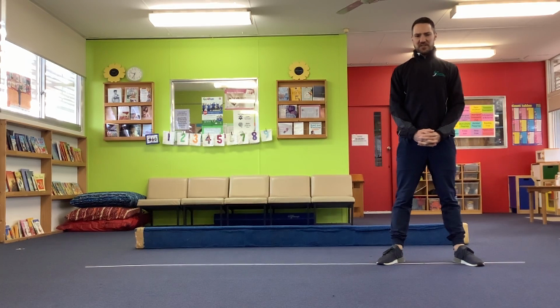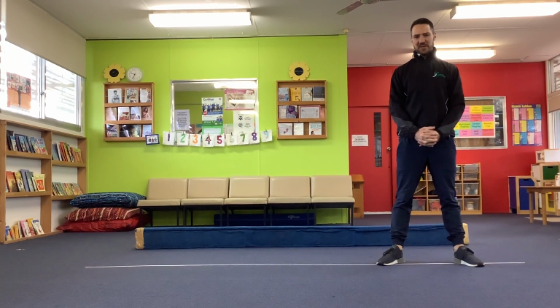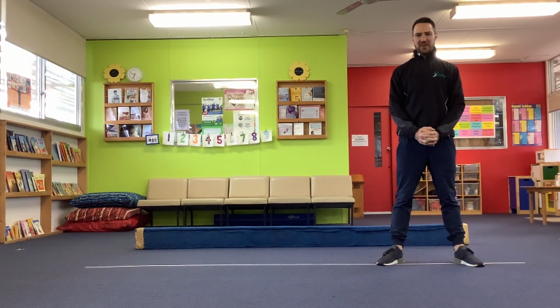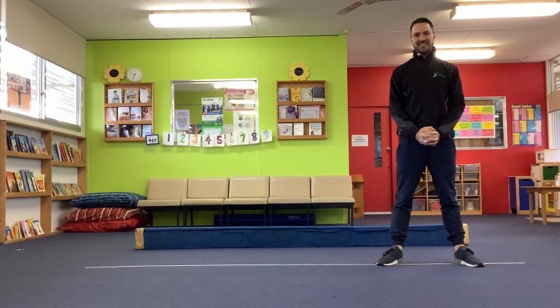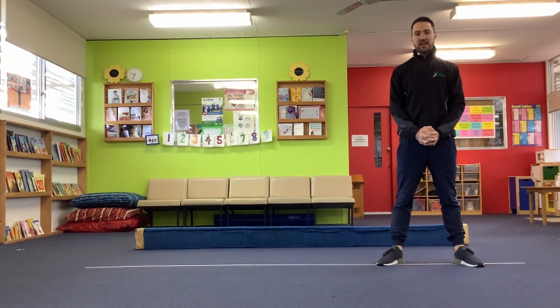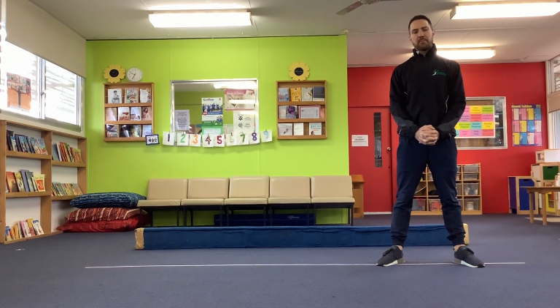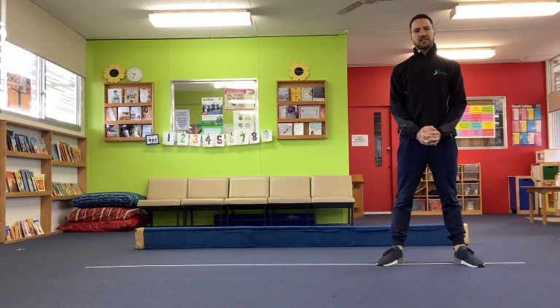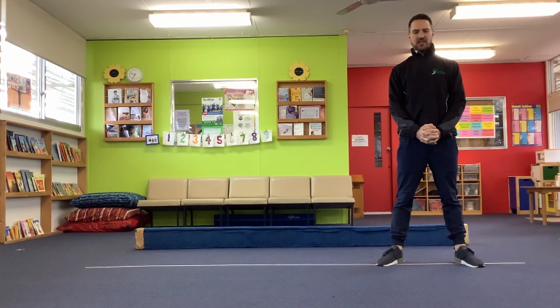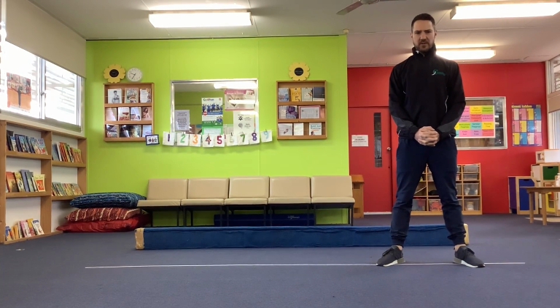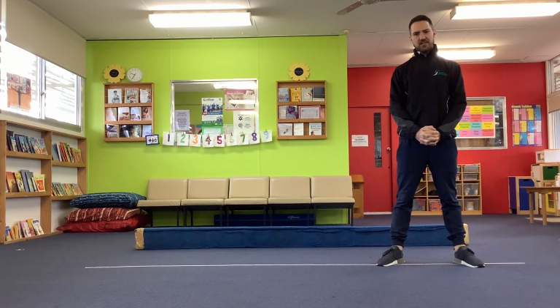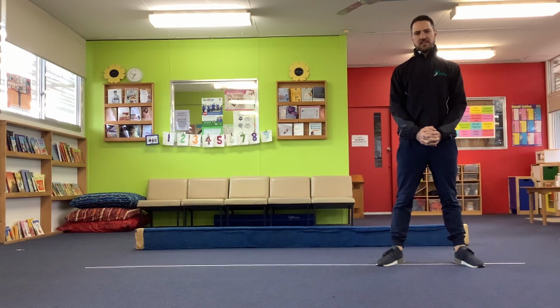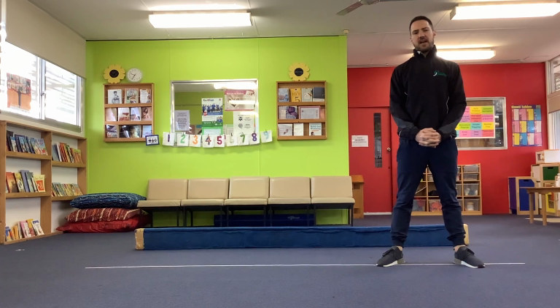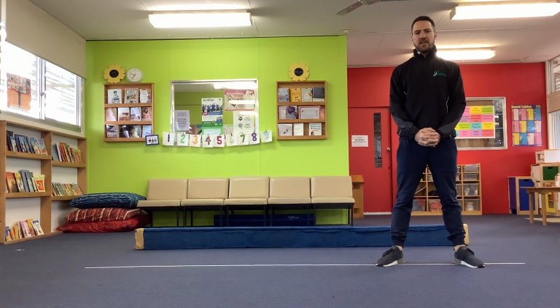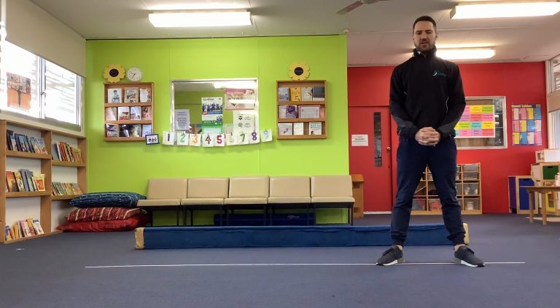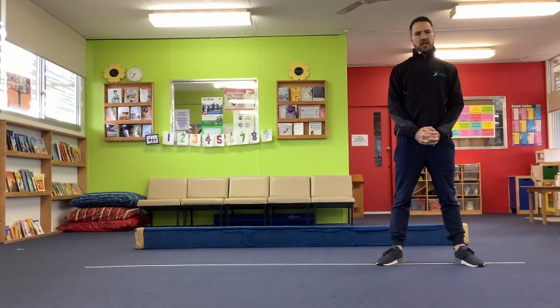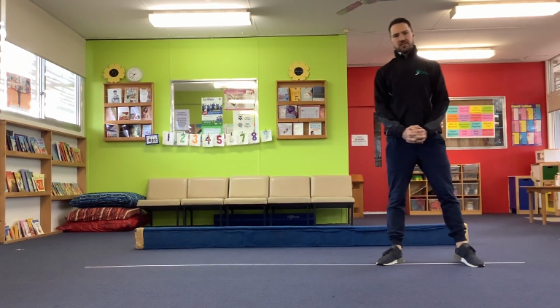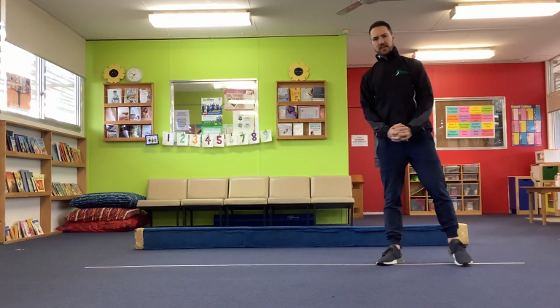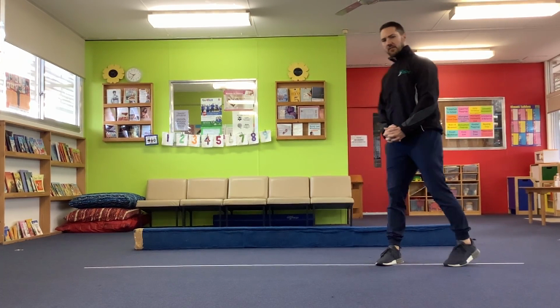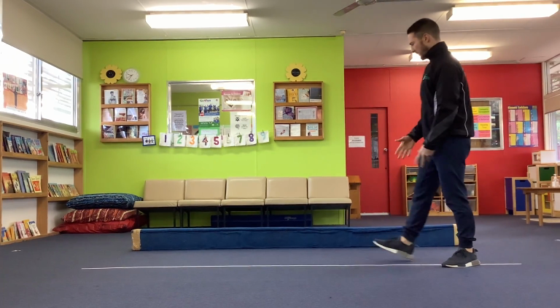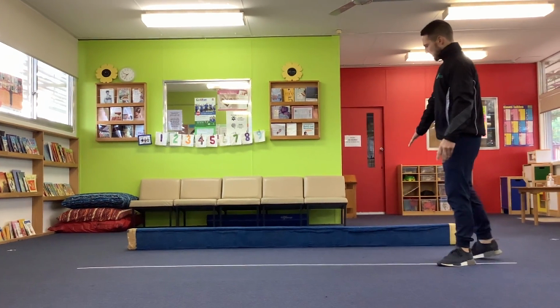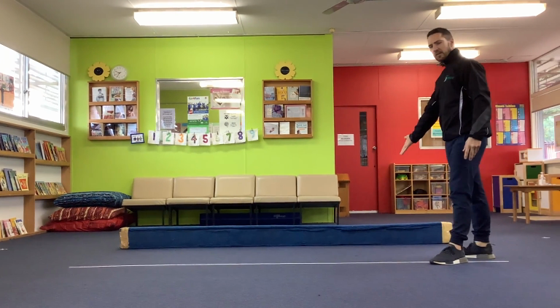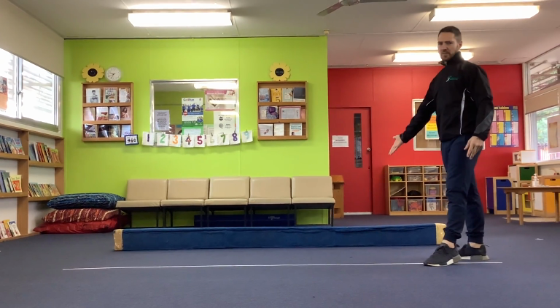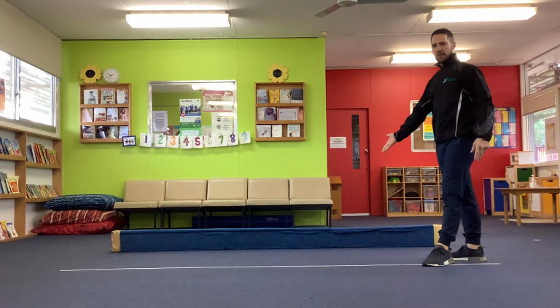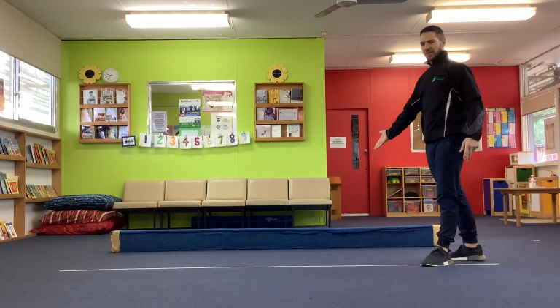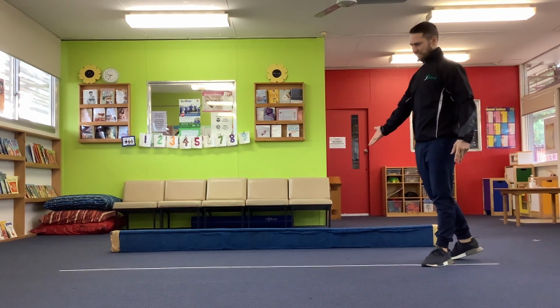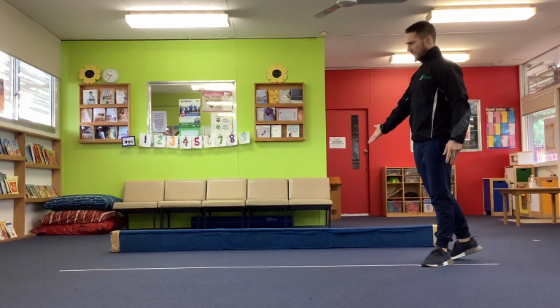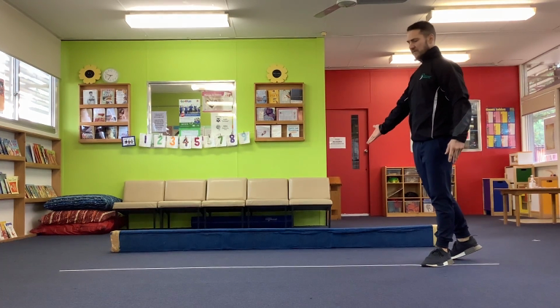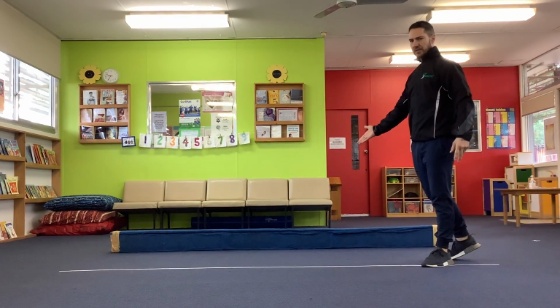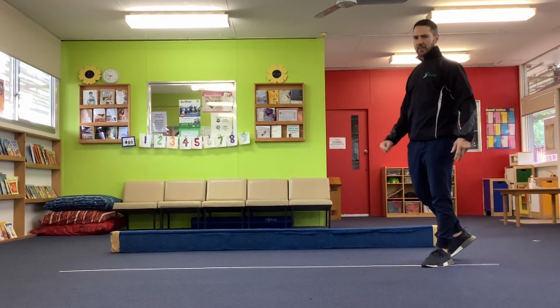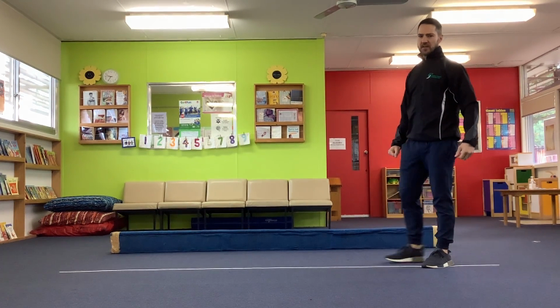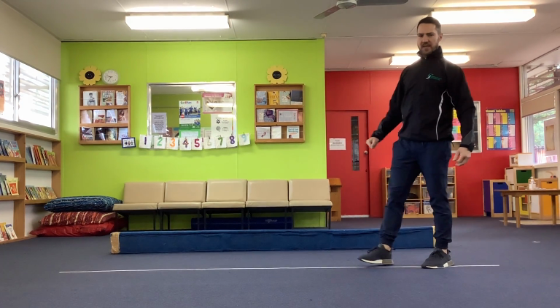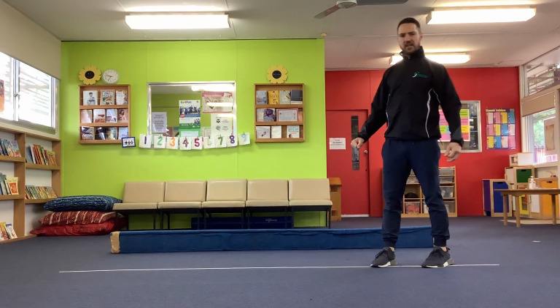Good morning everybody. Today we're going to do some balancing, just like we do at gymnastics. In our gym class, we have the beam that we do our balancing on, but you can do some balancing at home without a beam.